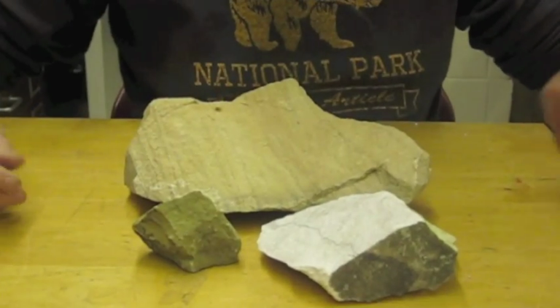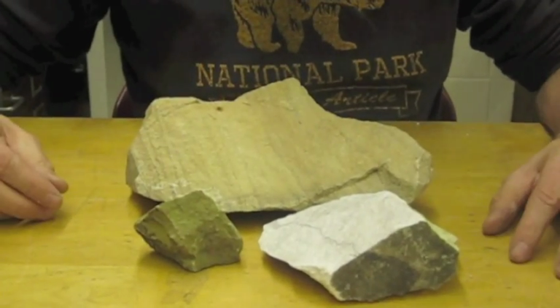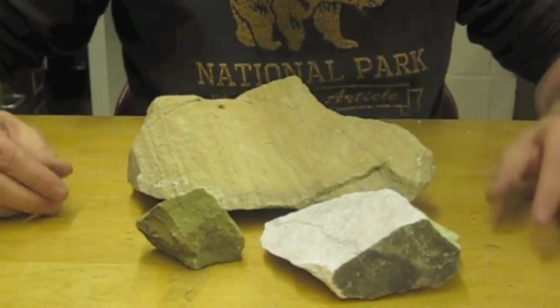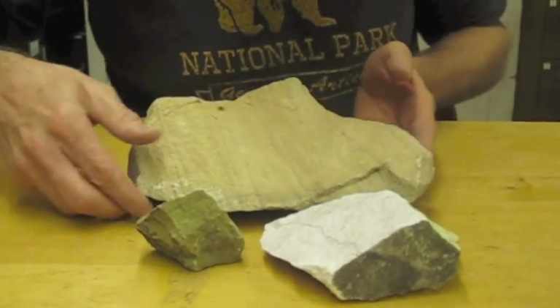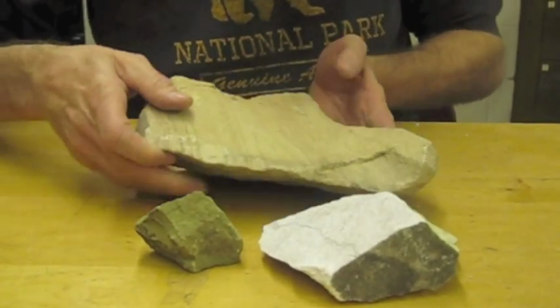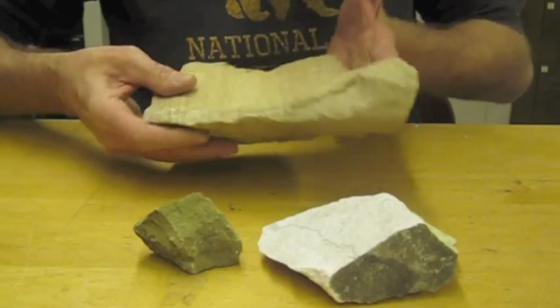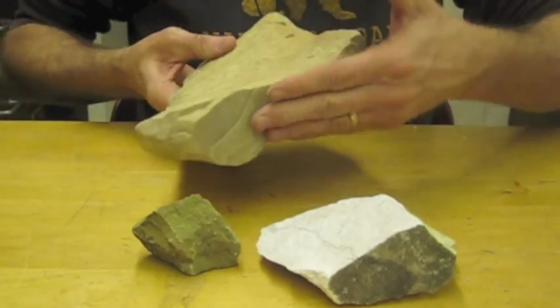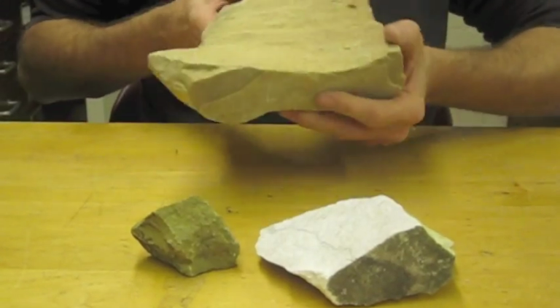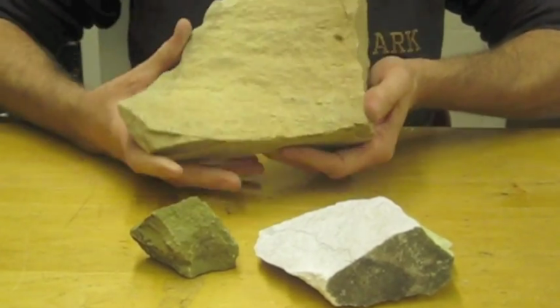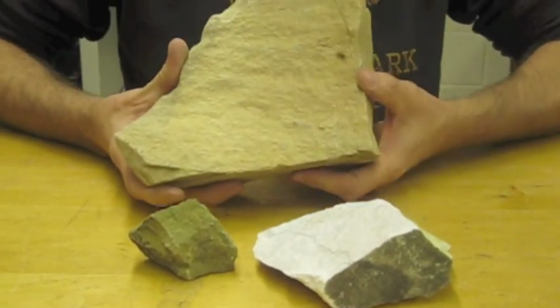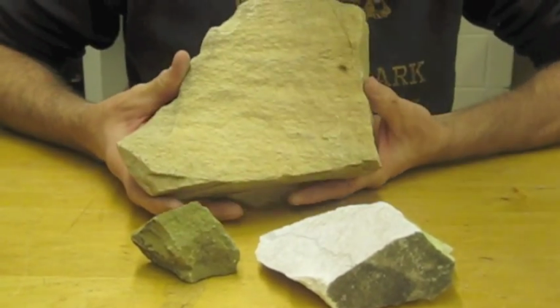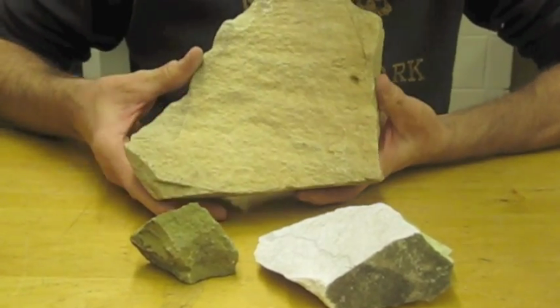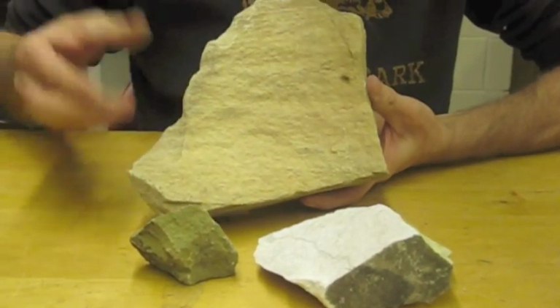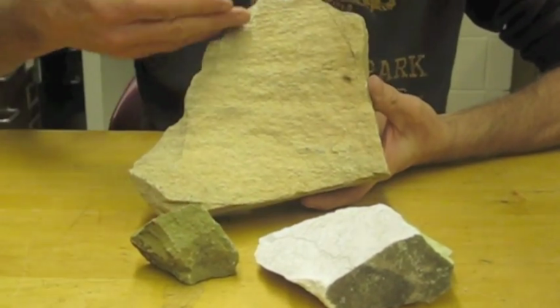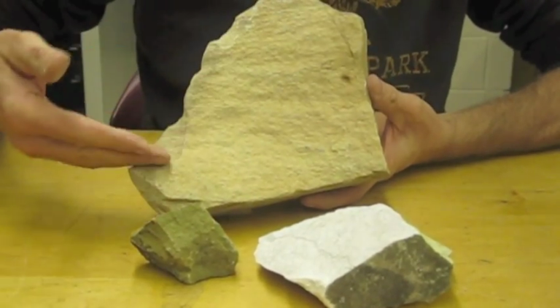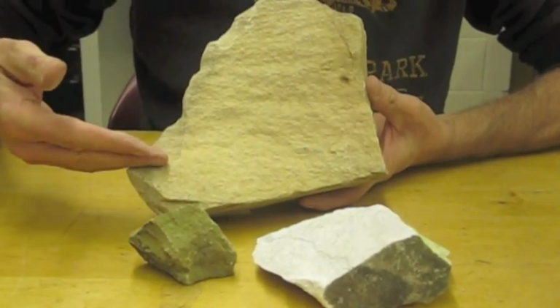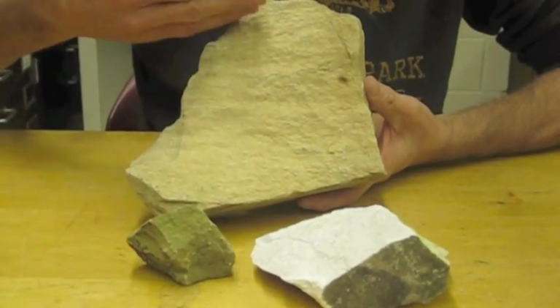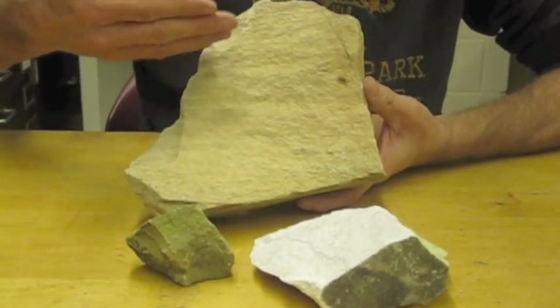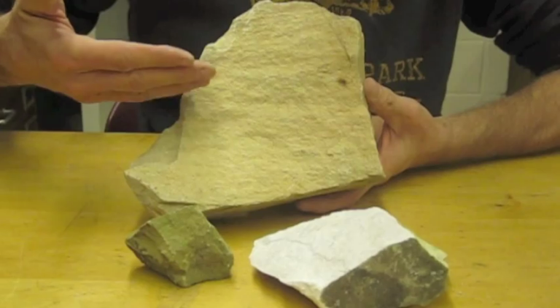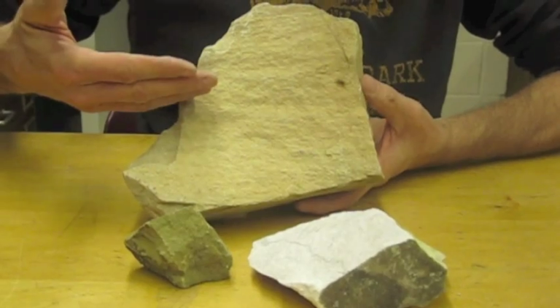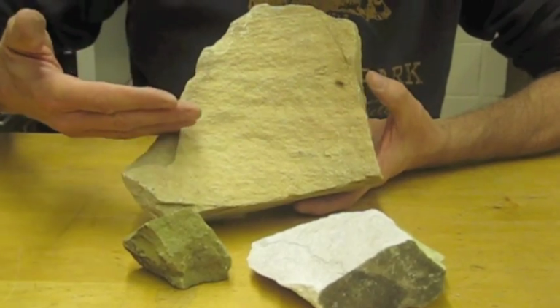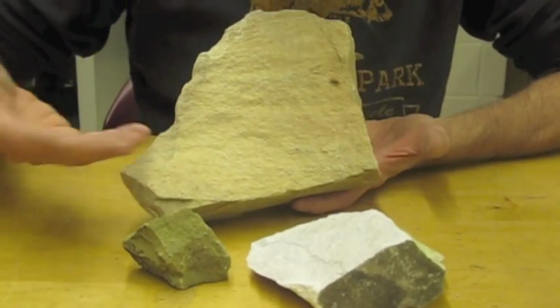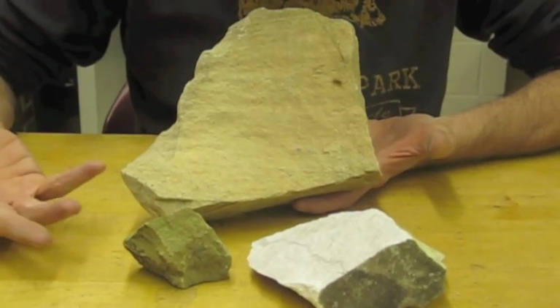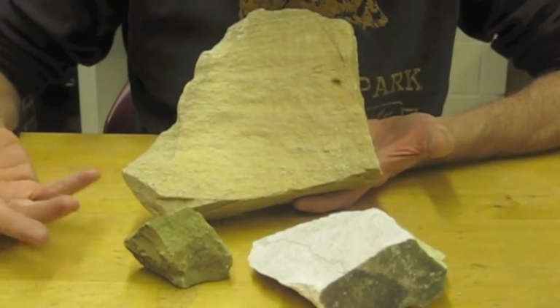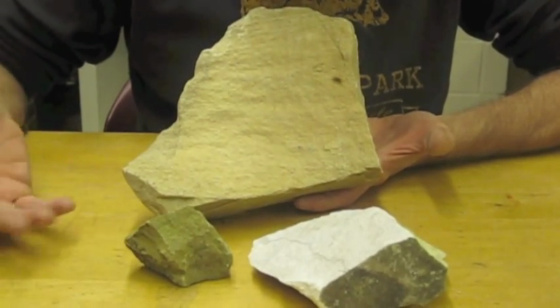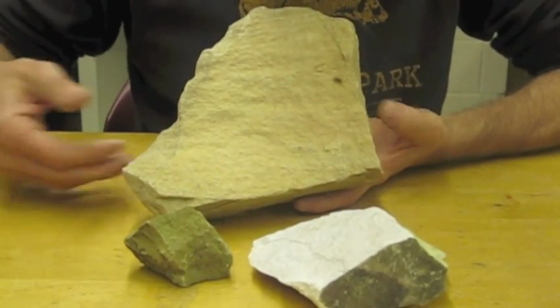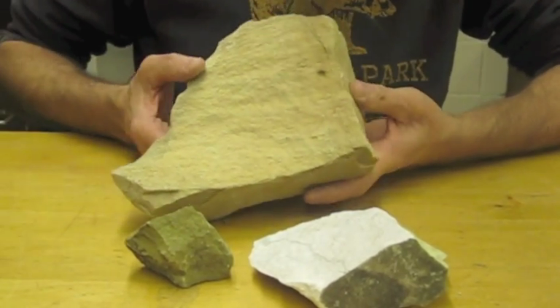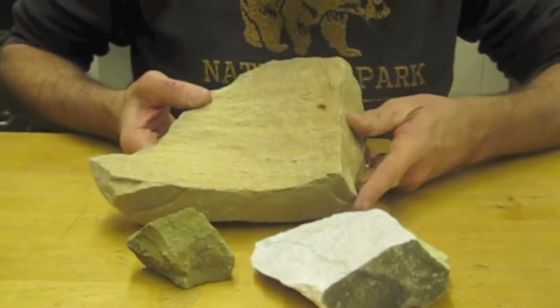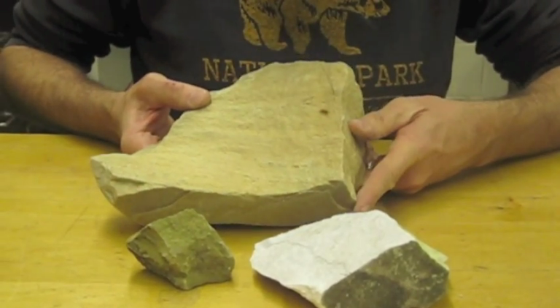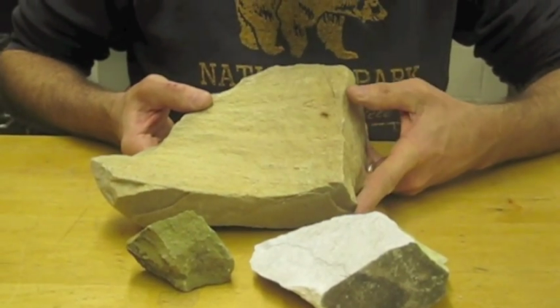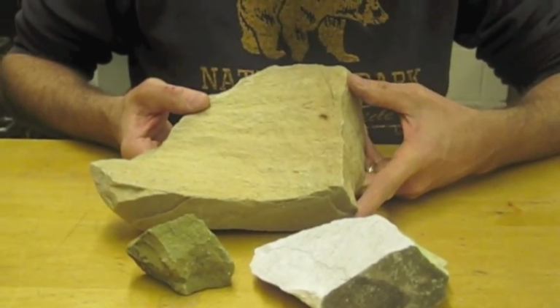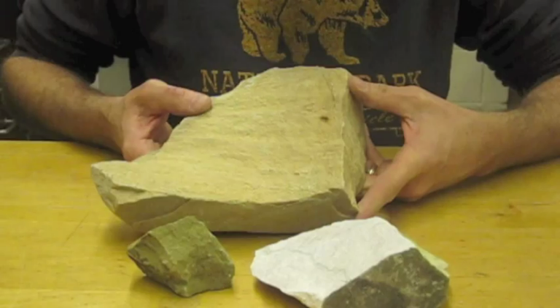These rocks are all sedimentary — they're all the same rock. These are sandstones. You can see some layering in this one that suggests it was sediment that was laid down in a beach or maybe a river environment.